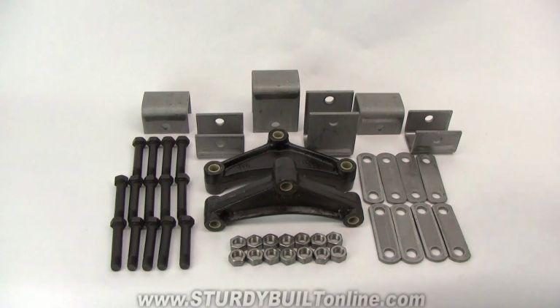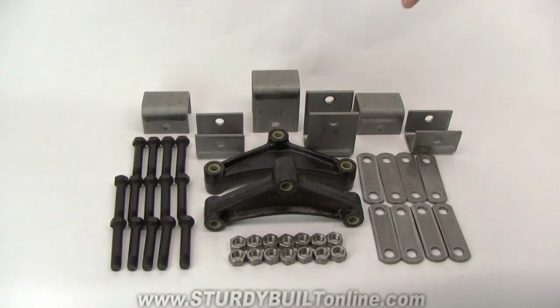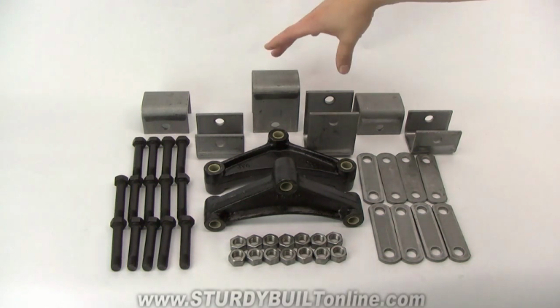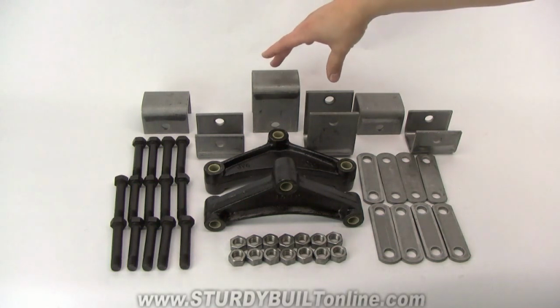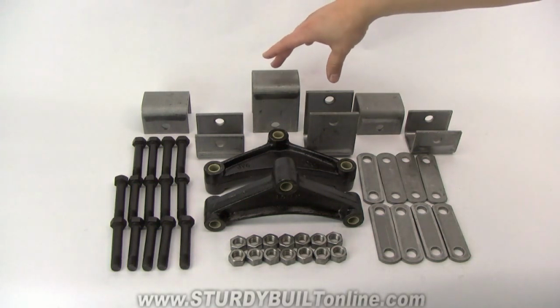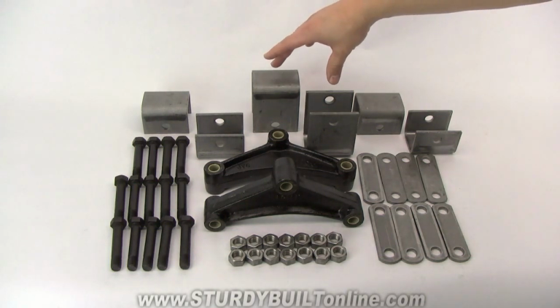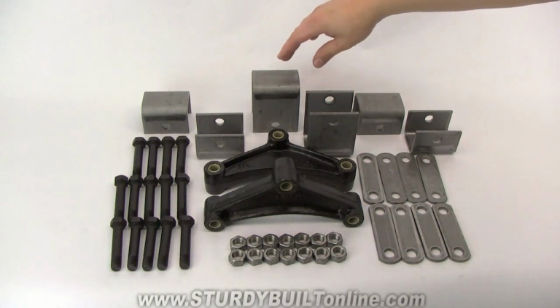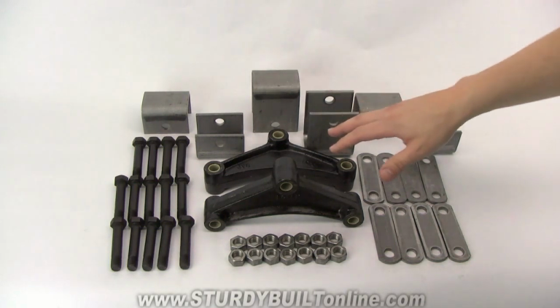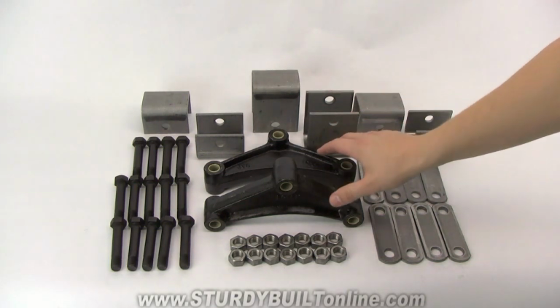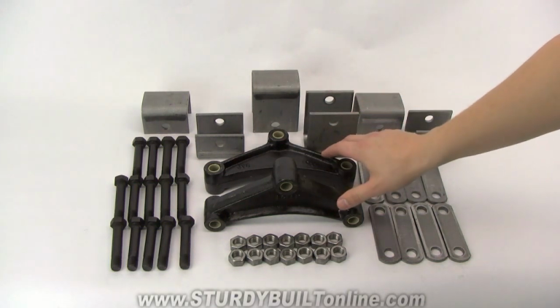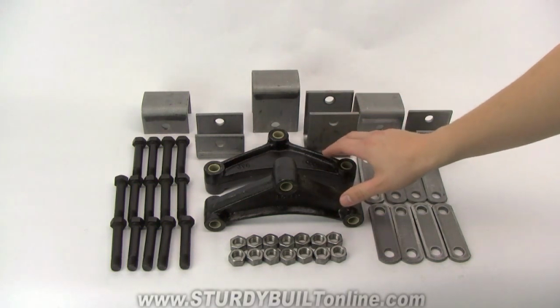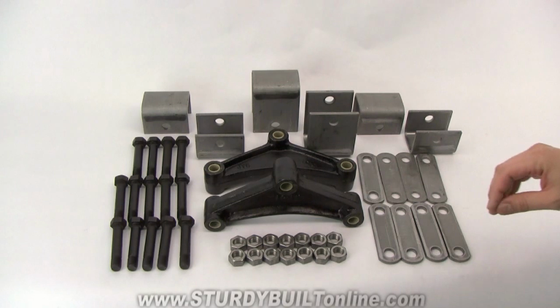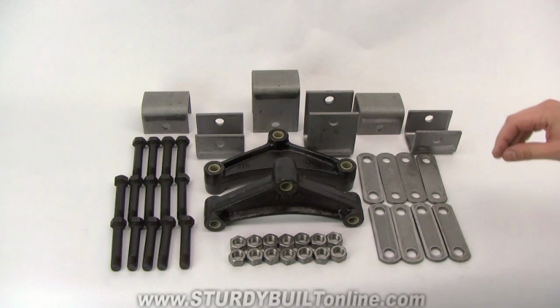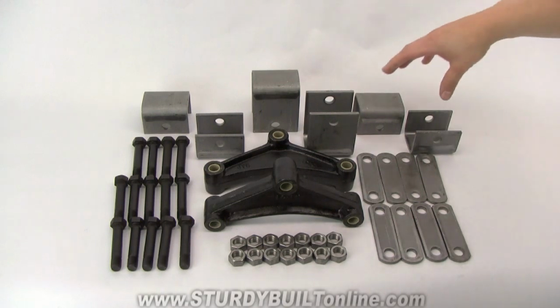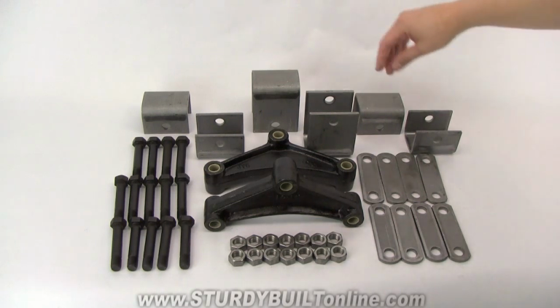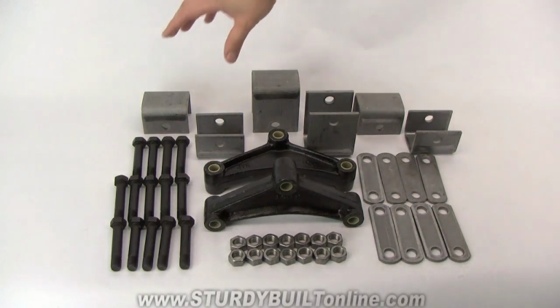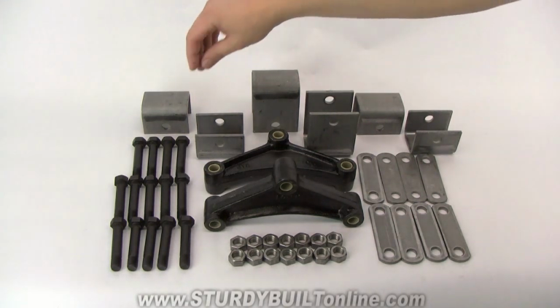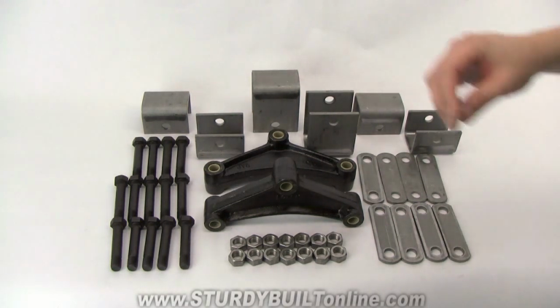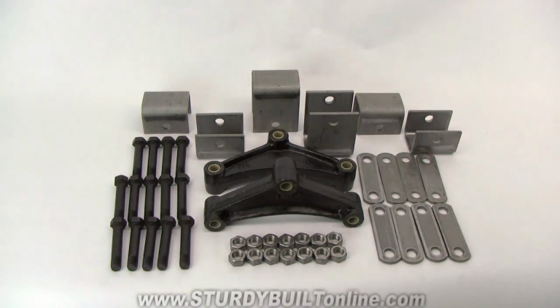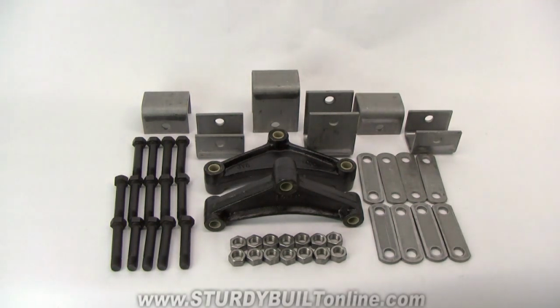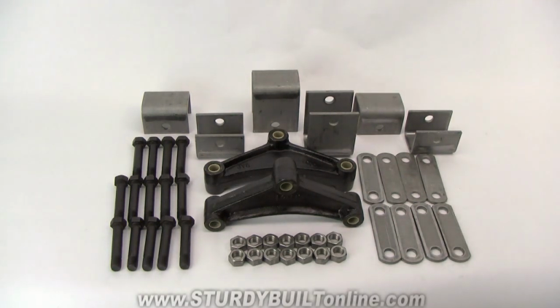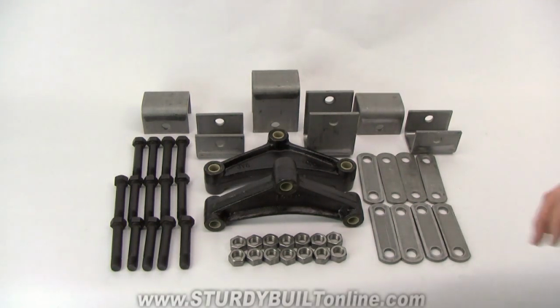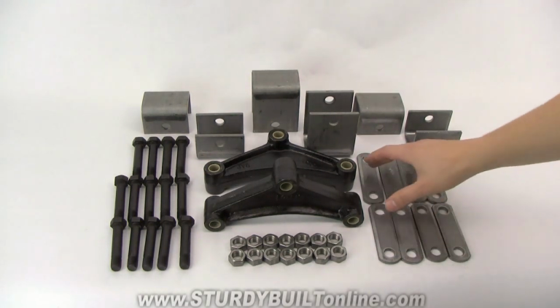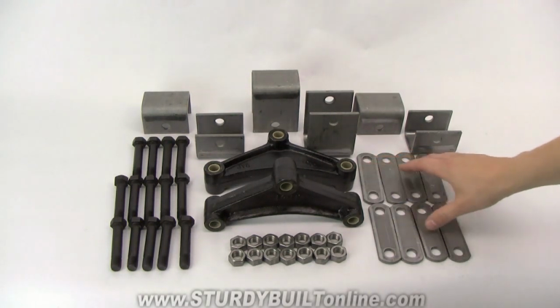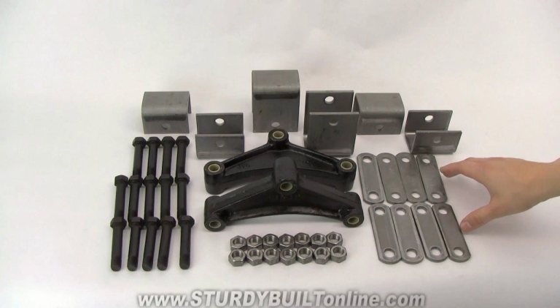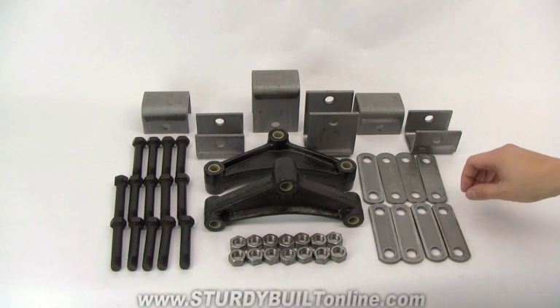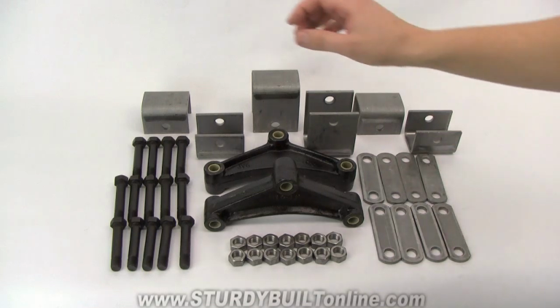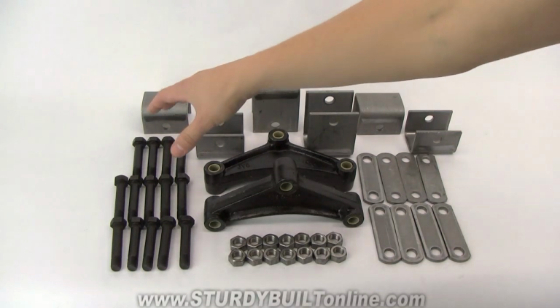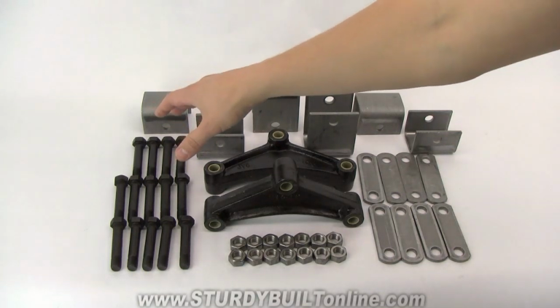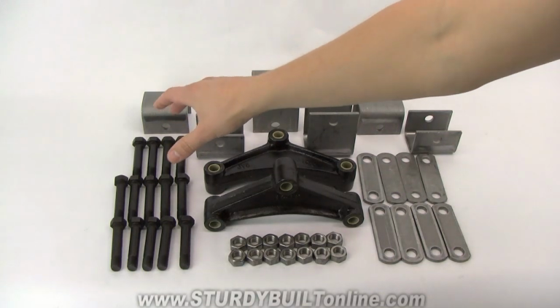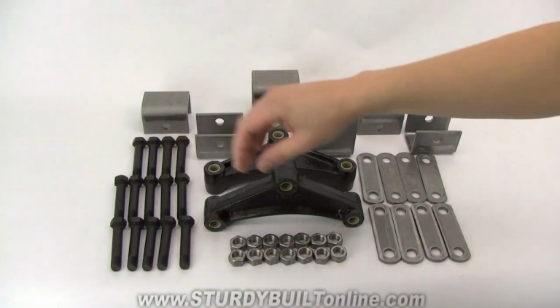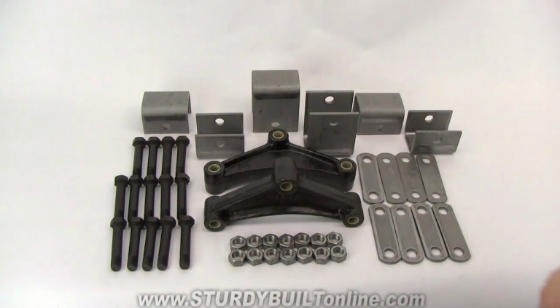You have your two middle hangers that you're going to attach your two equalizer bars to. We have your four end hangers, your front and rear hangers for each side. We have eight shackle plates and fourteen nuts and bolts.